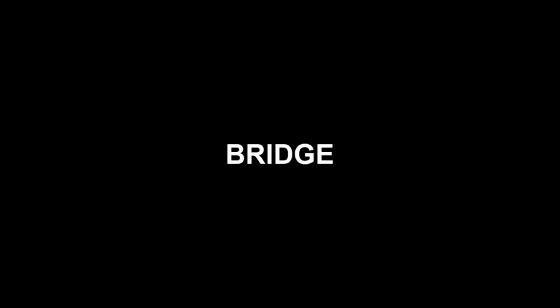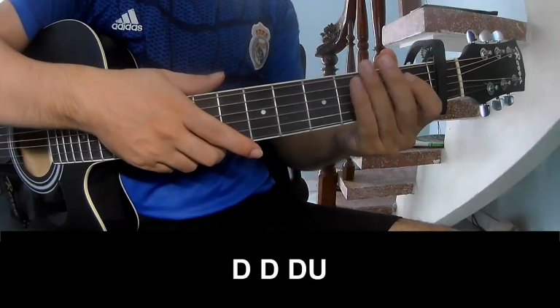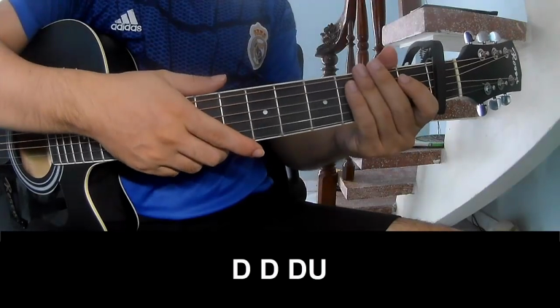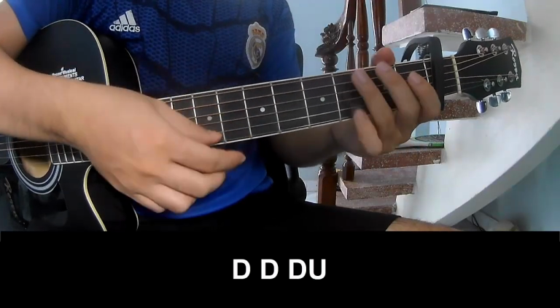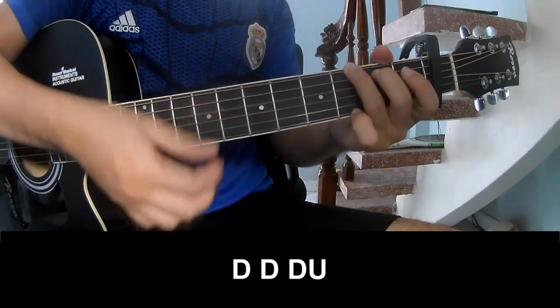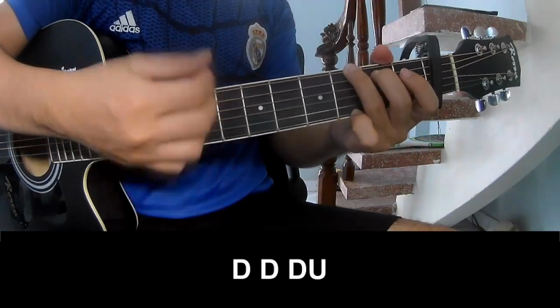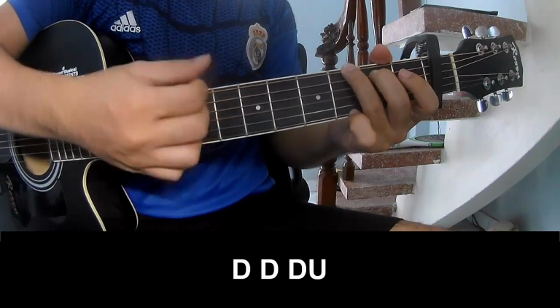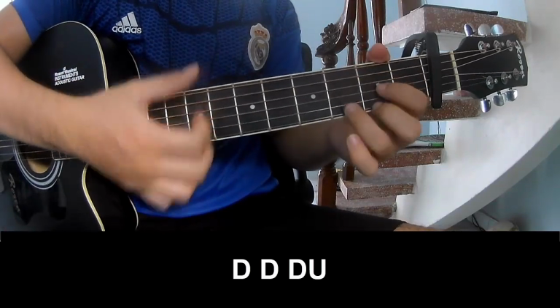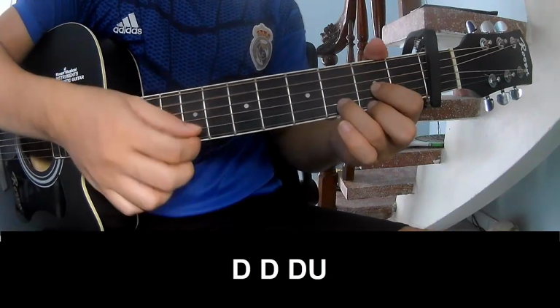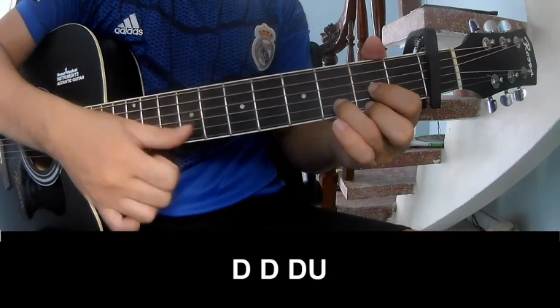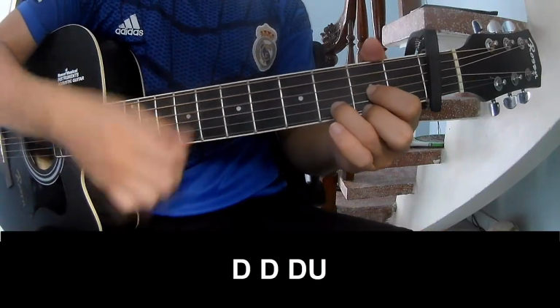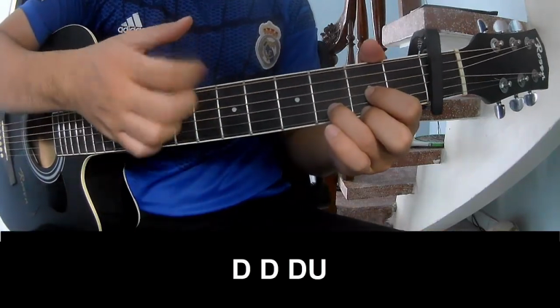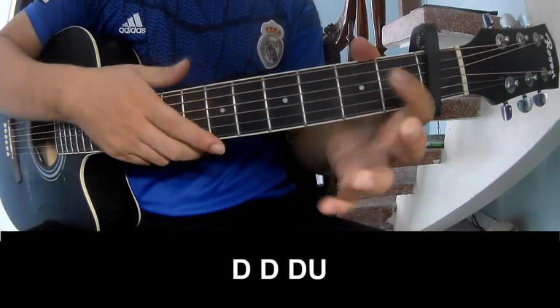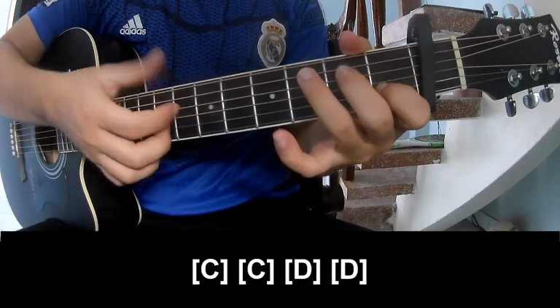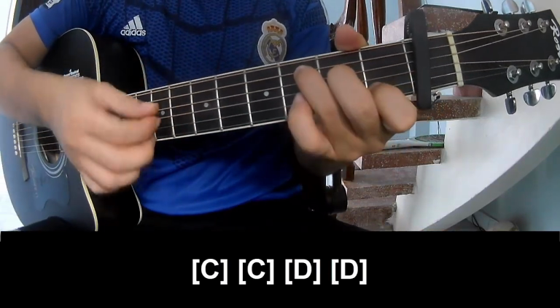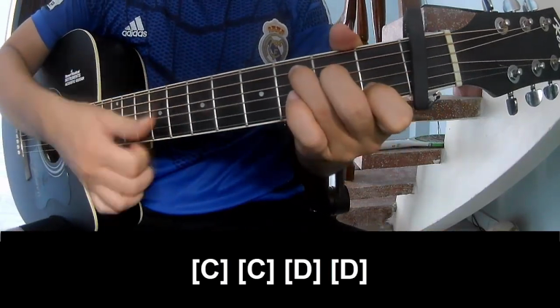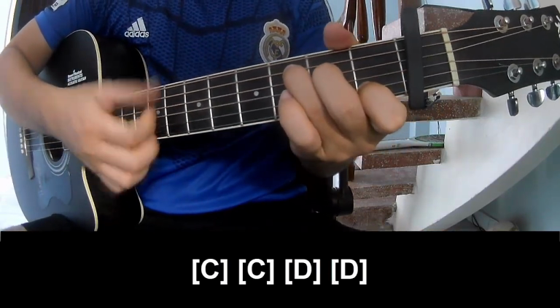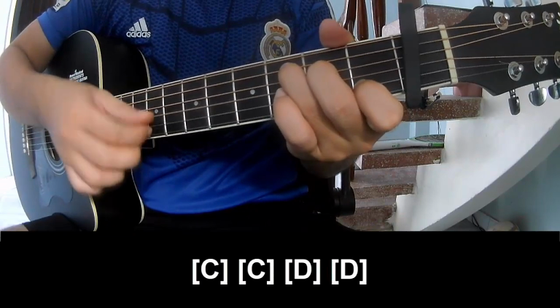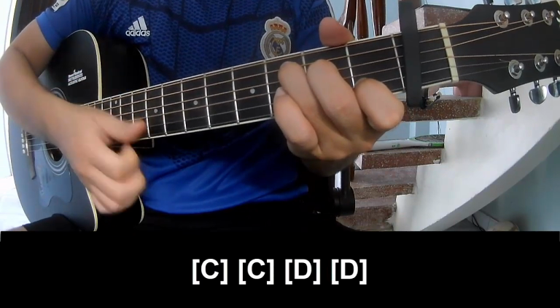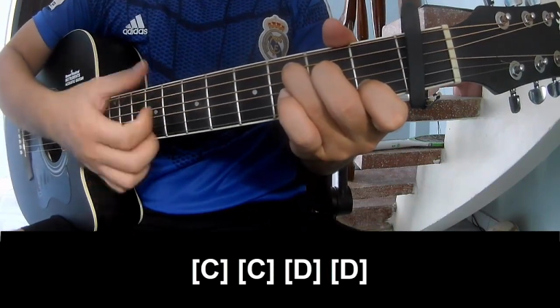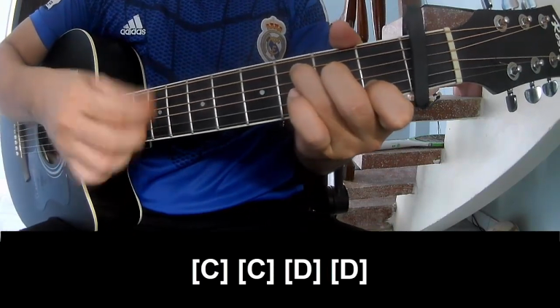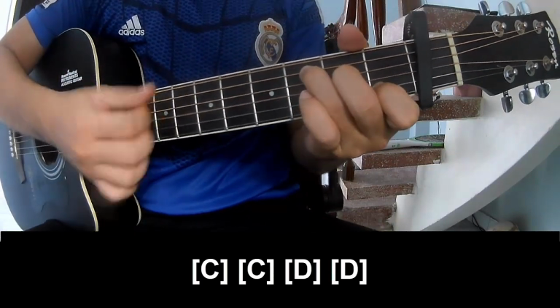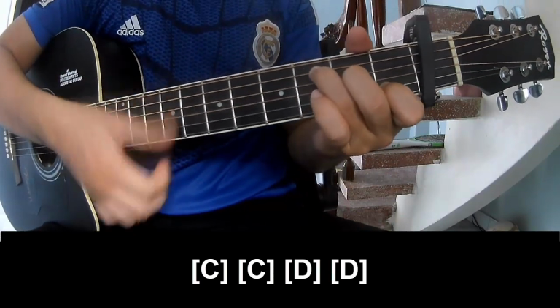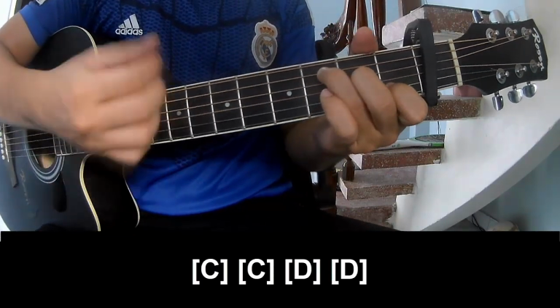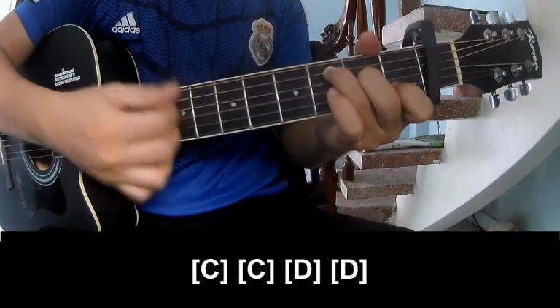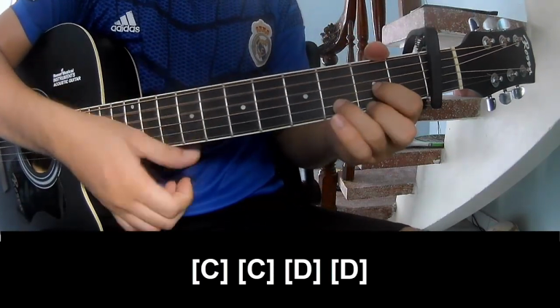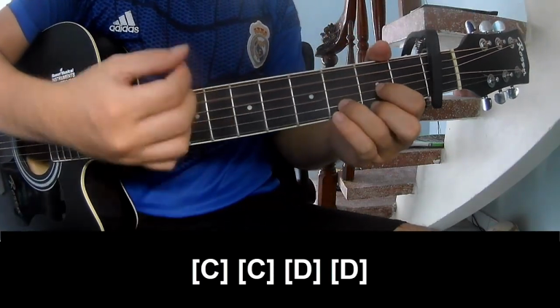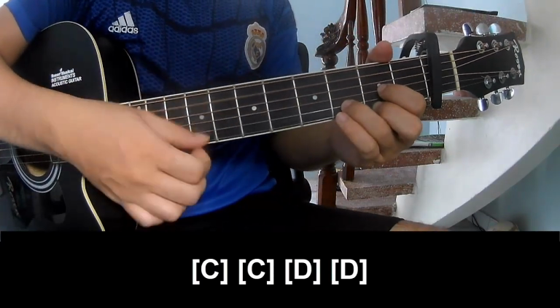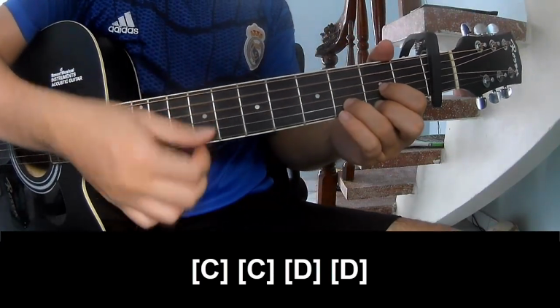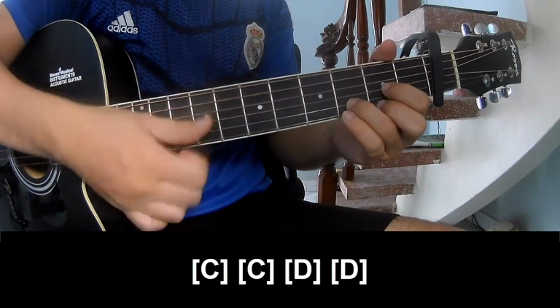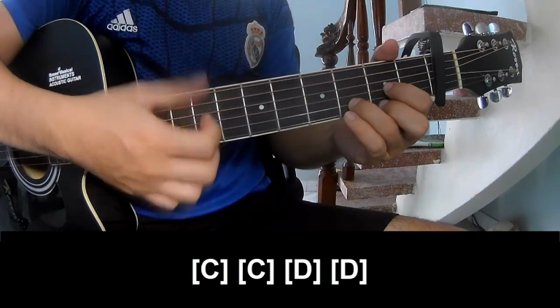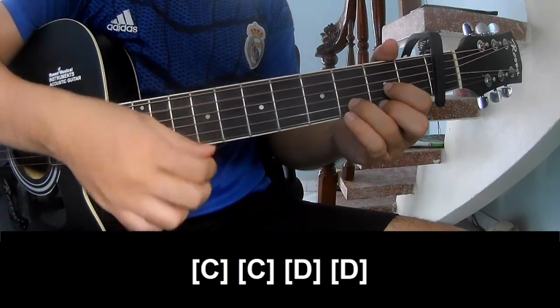For the second part, strum: down, down, down, down, down, down, up. Then play a long C. Then C, D, and D.